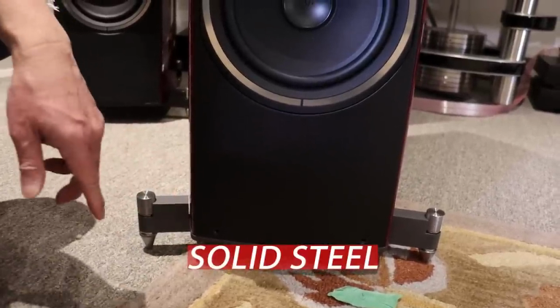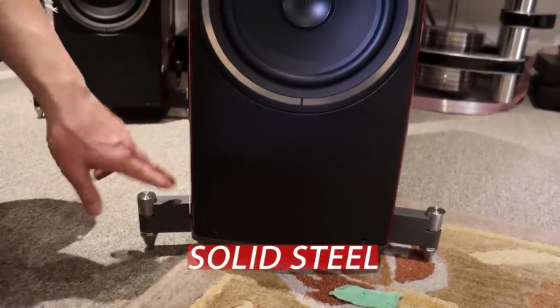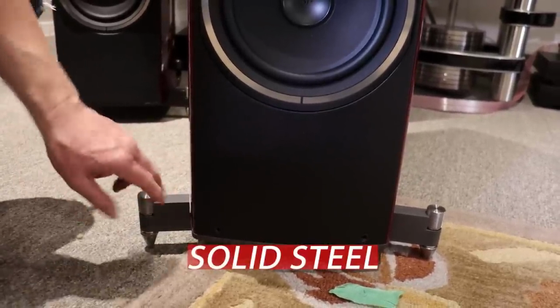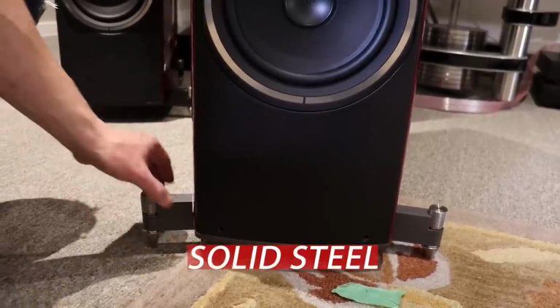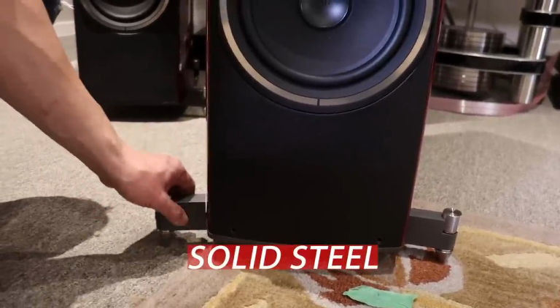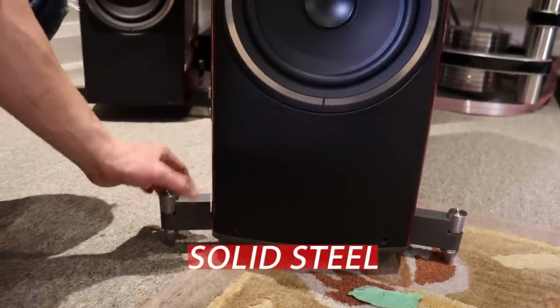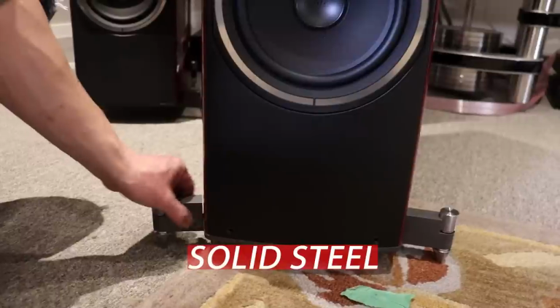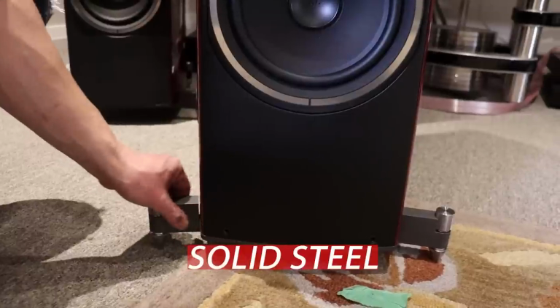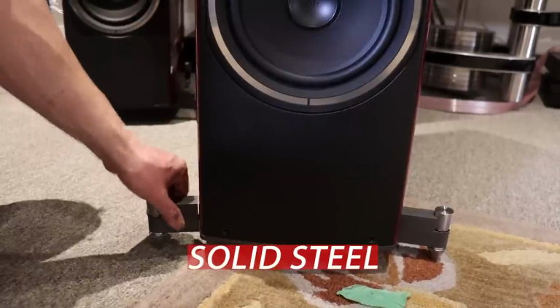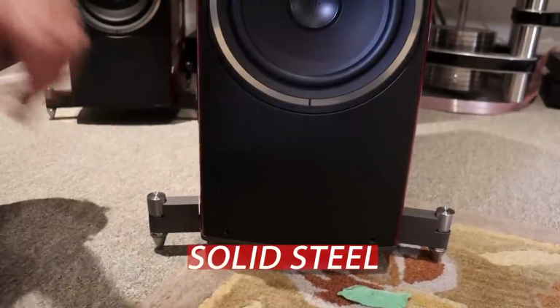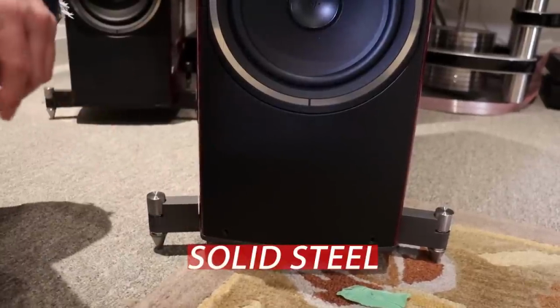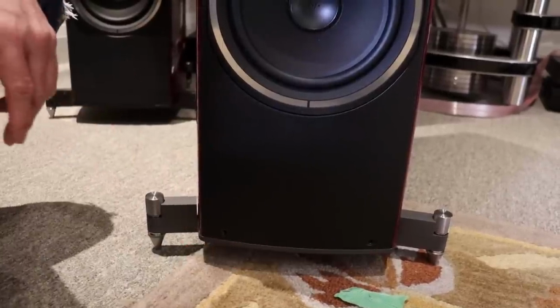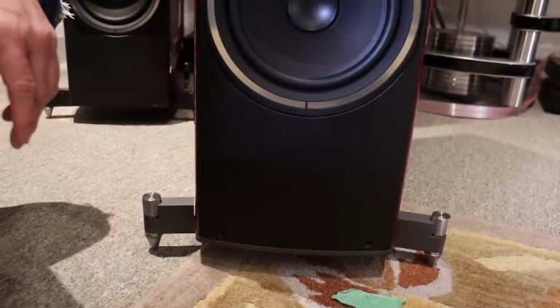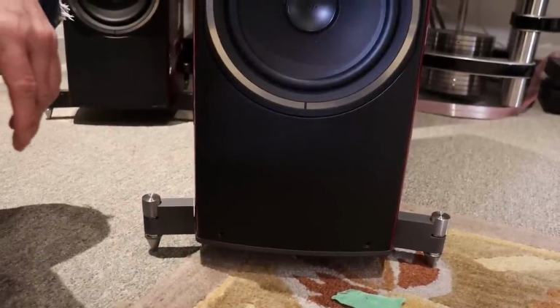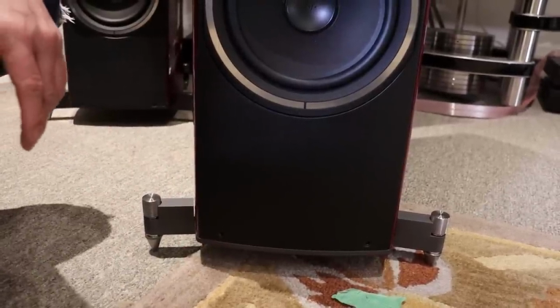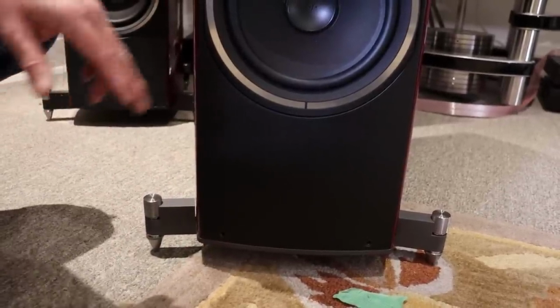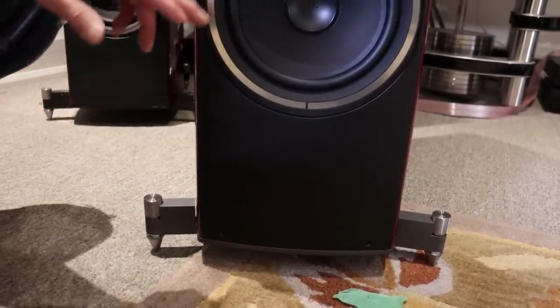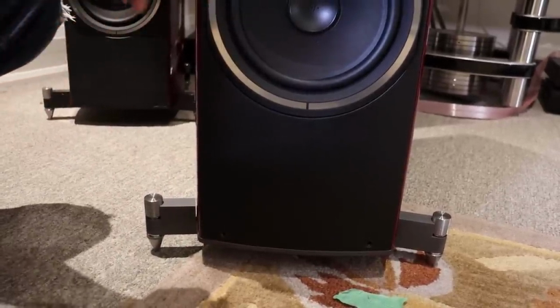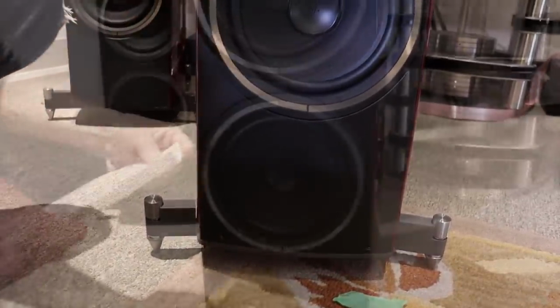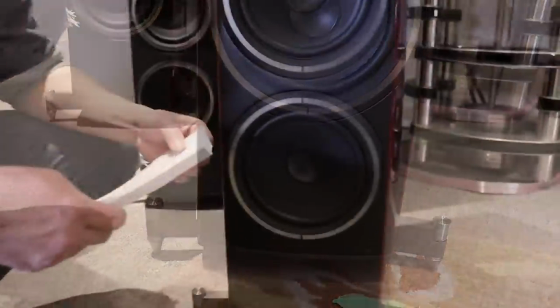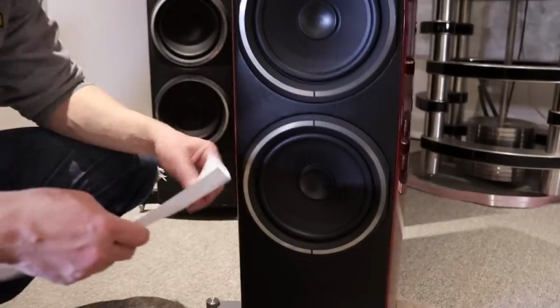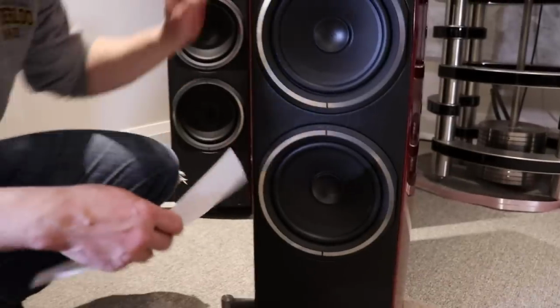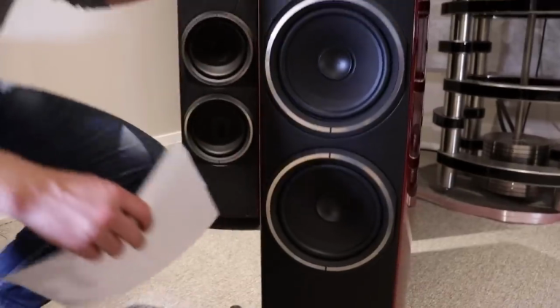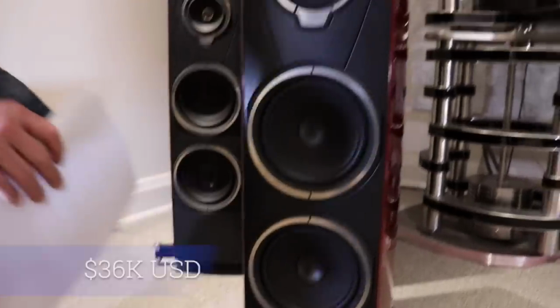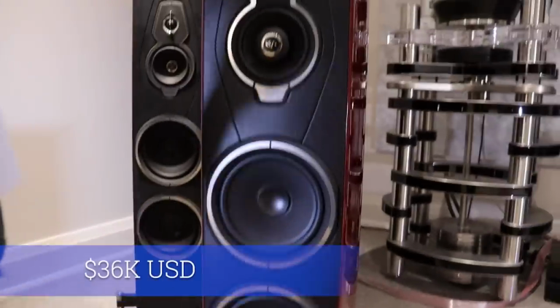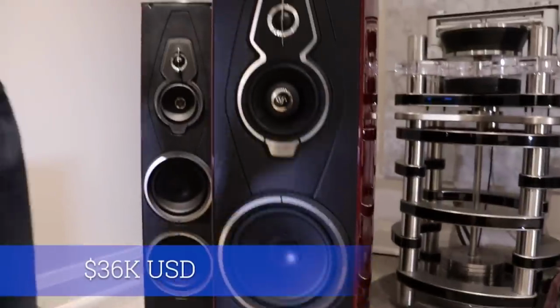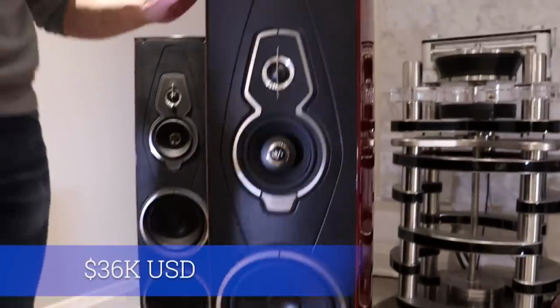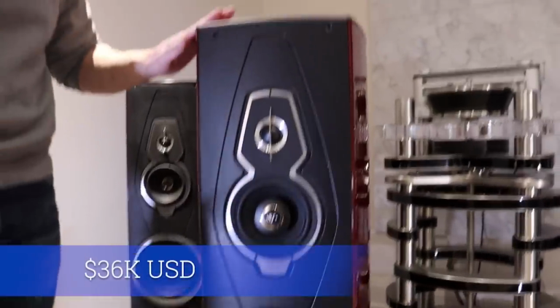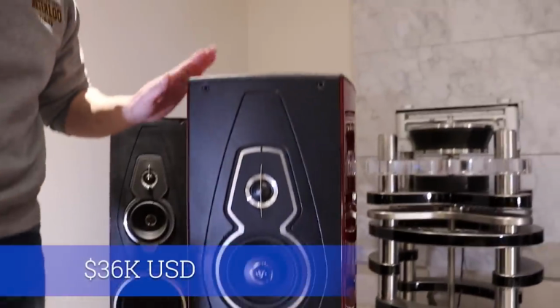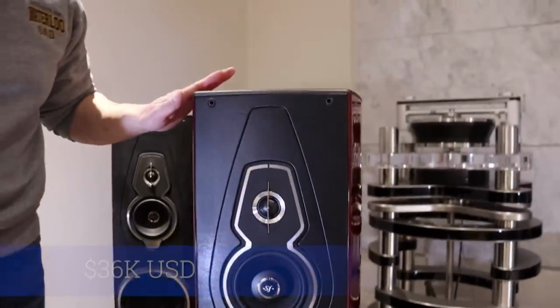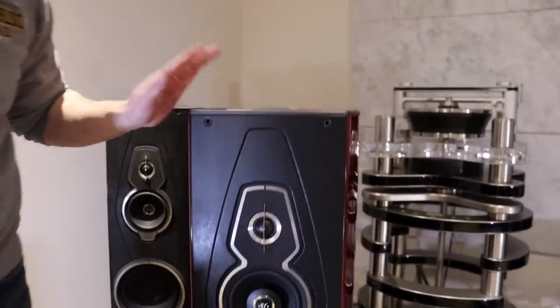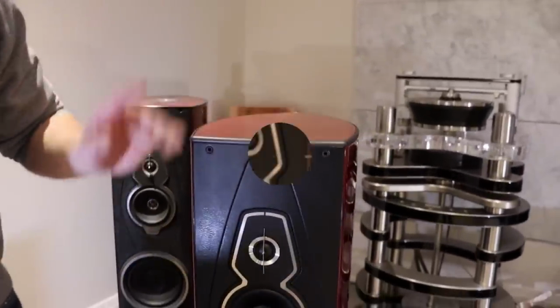When the speakers come, you have to attach these outriggers. And that's it in terms of the details of the speaker. The speakers are $36,000 USD. Now let's go look at the Guarneri.